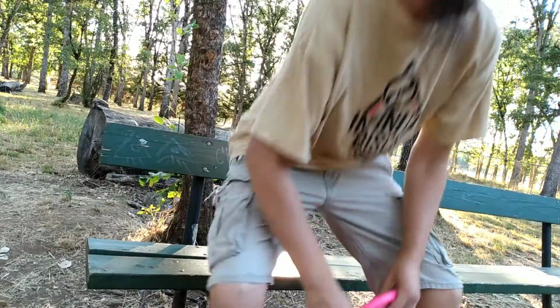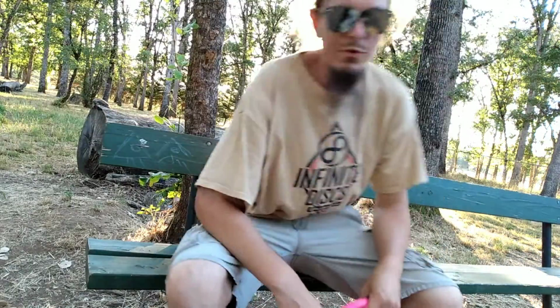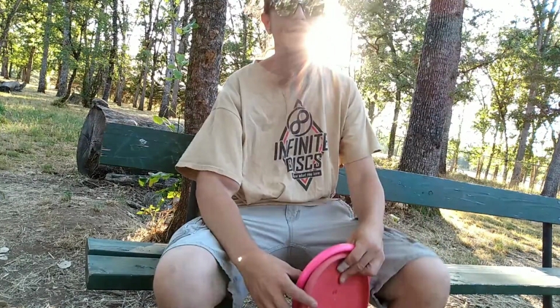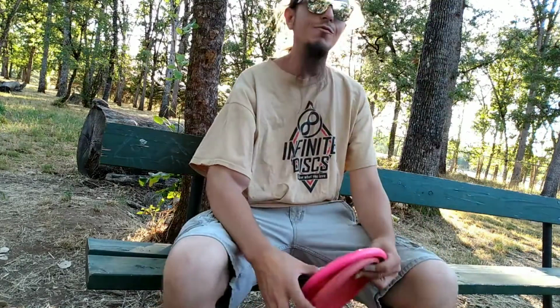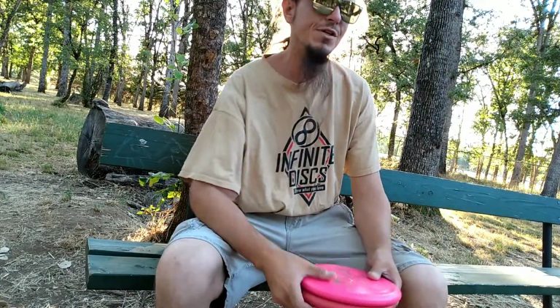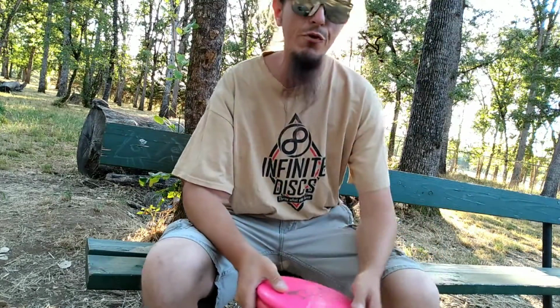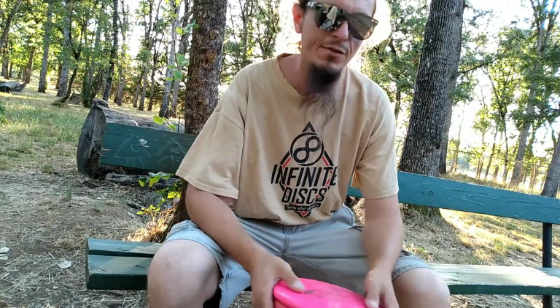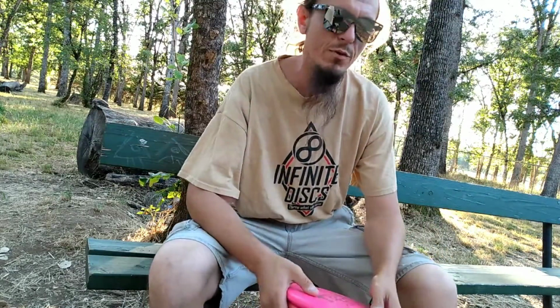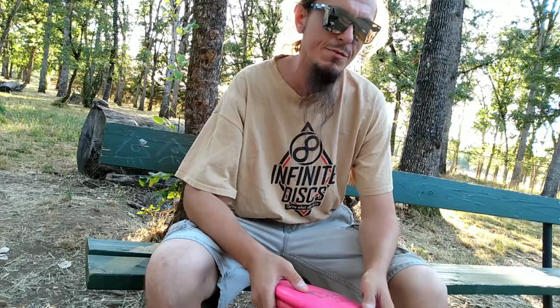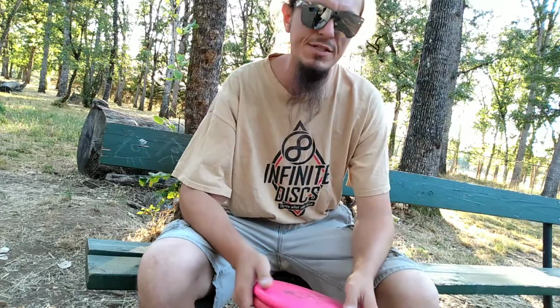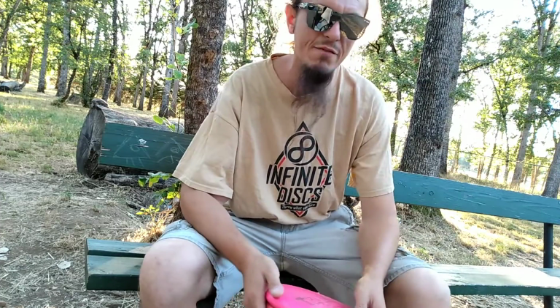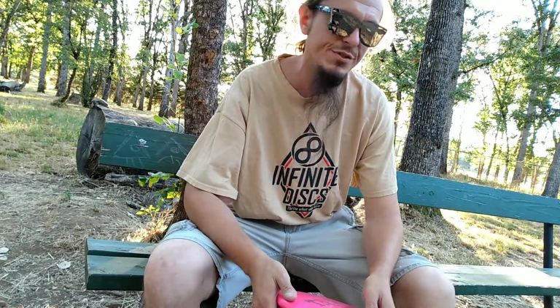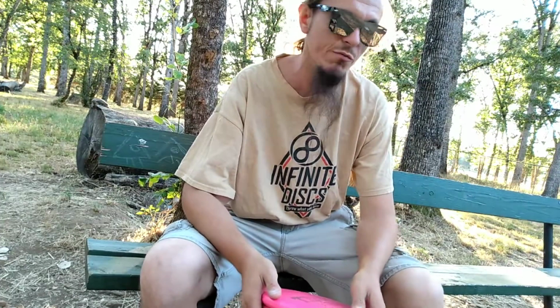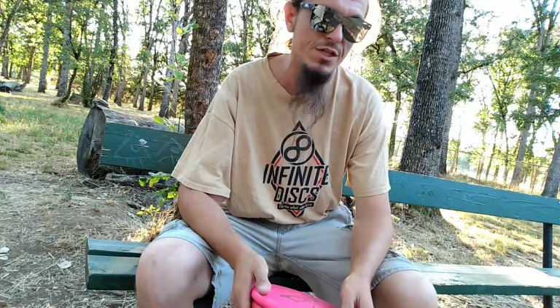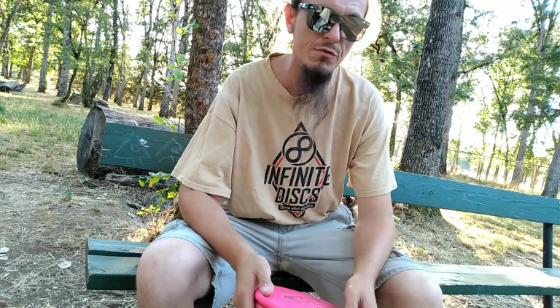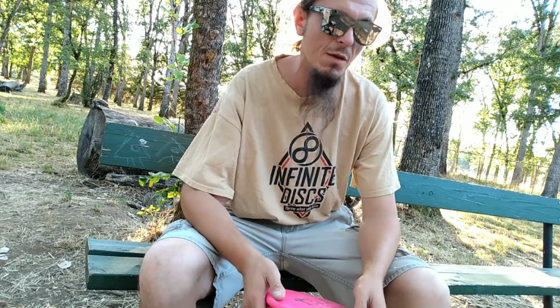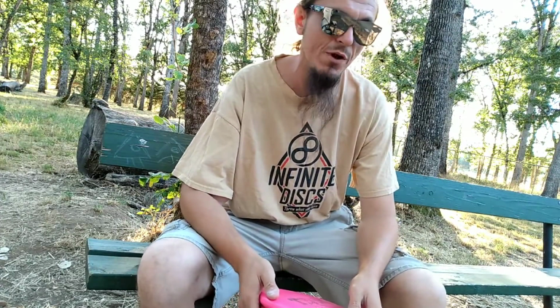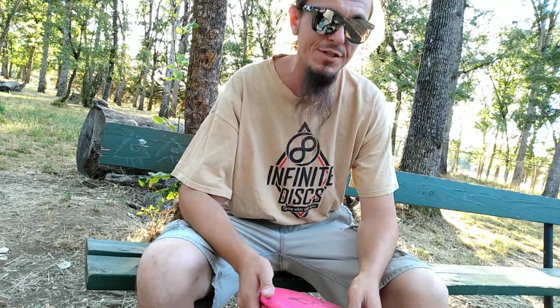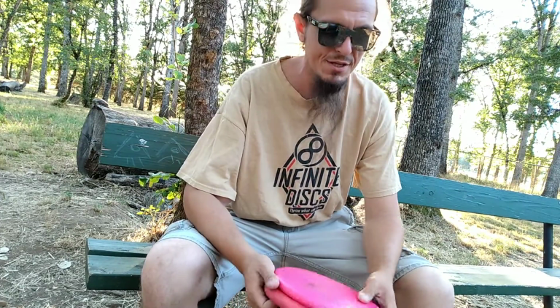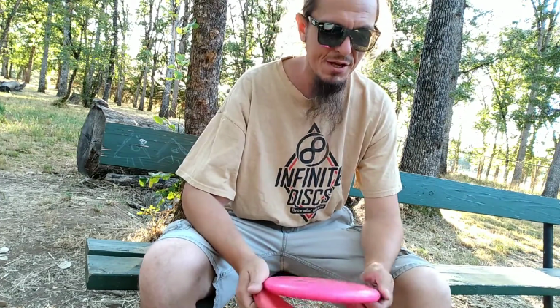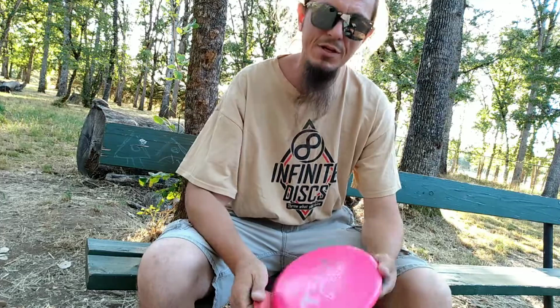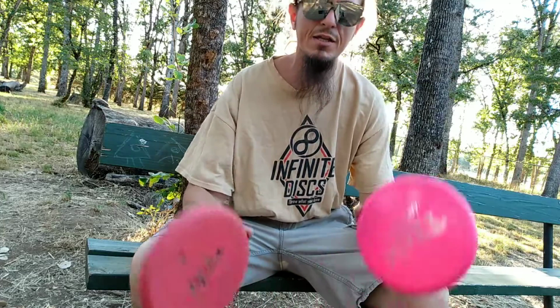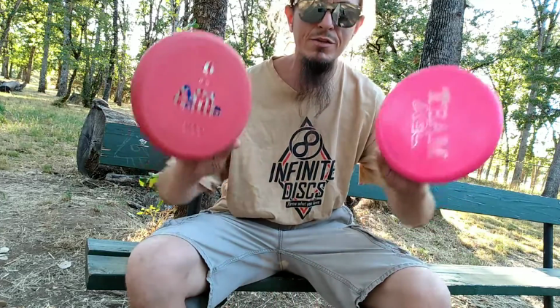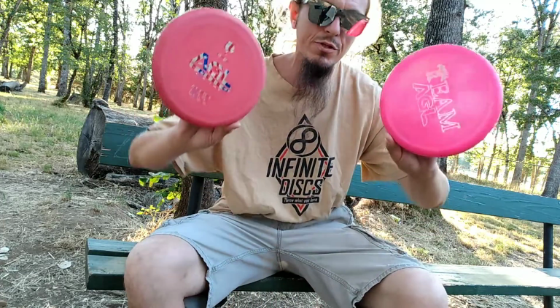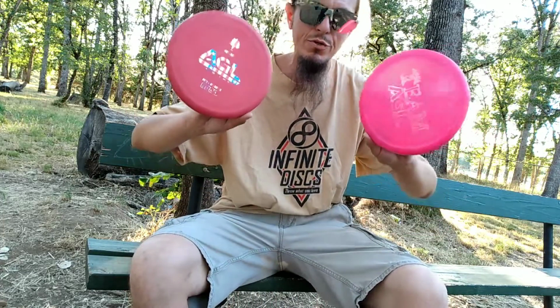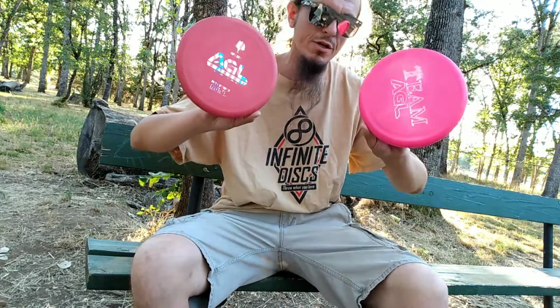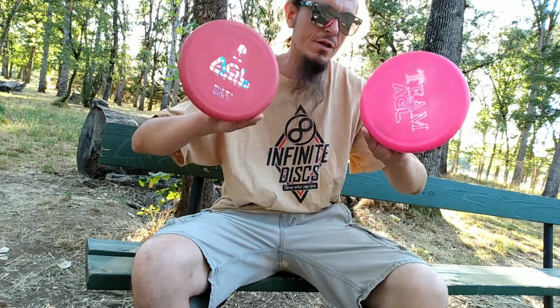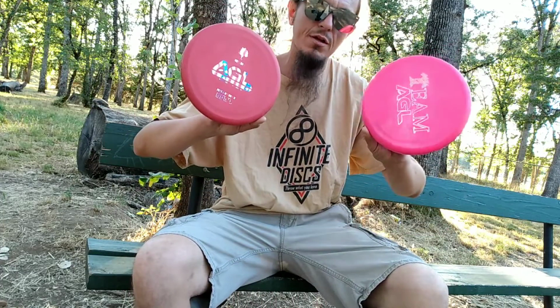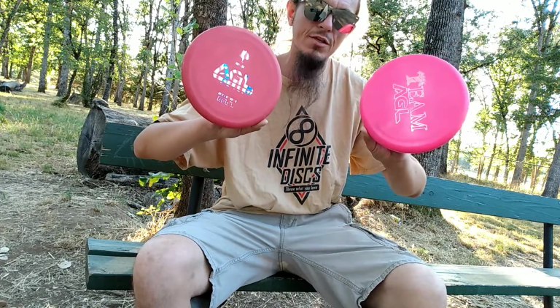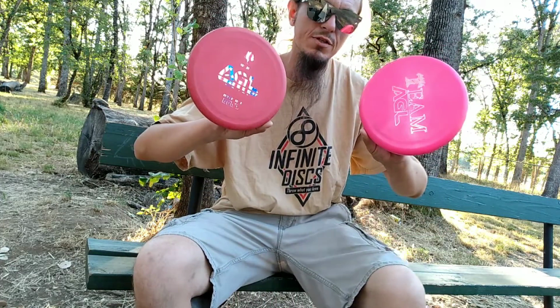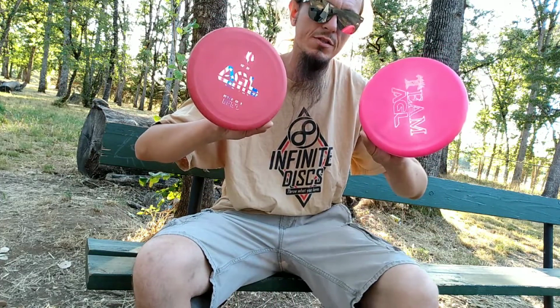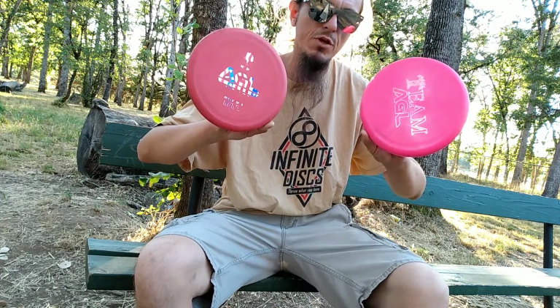Hello everyone, Andrew Hyle Phillips here of Grove Medical Equipment and Supplies, Team Savage with the Forest Team of Above Ground Level Discs. I'm here today to do a little review on the AGL Discs Madrone.